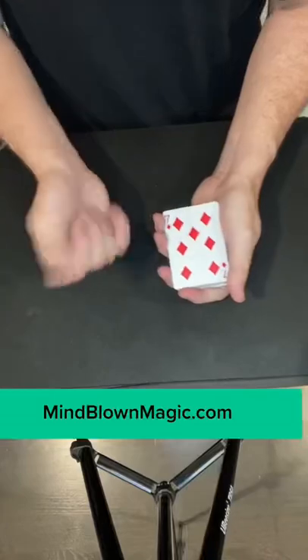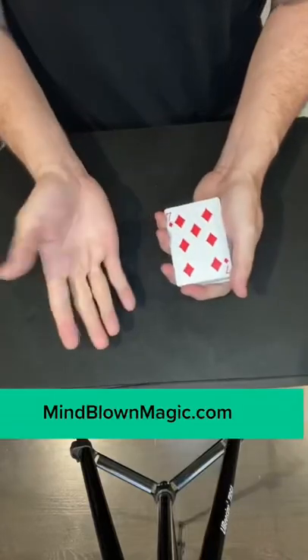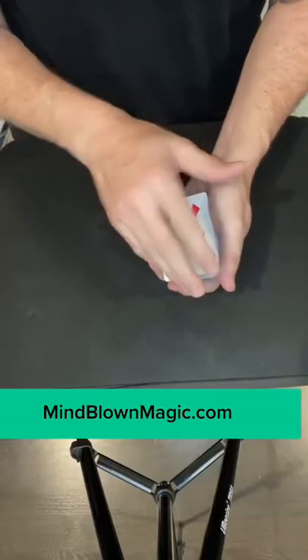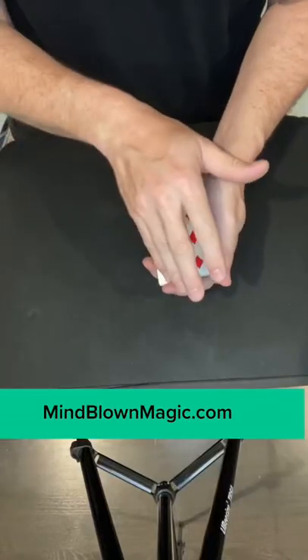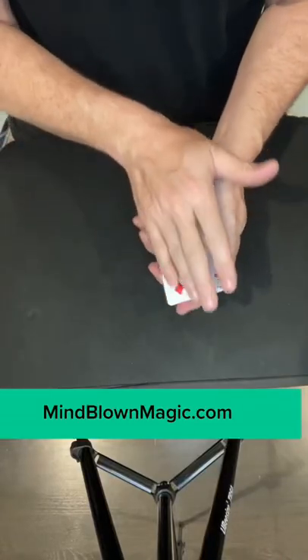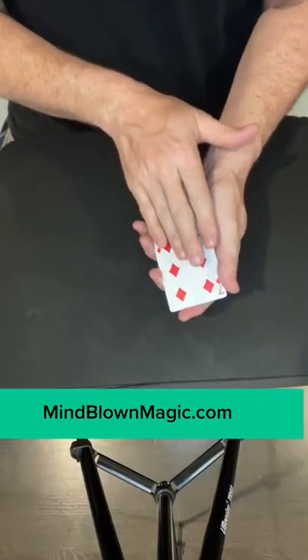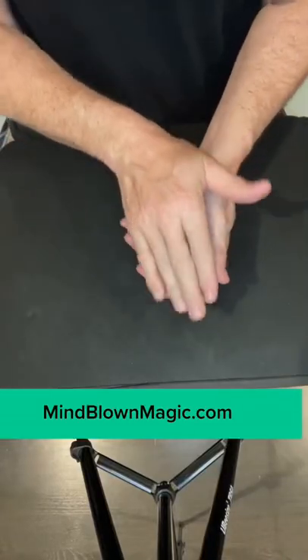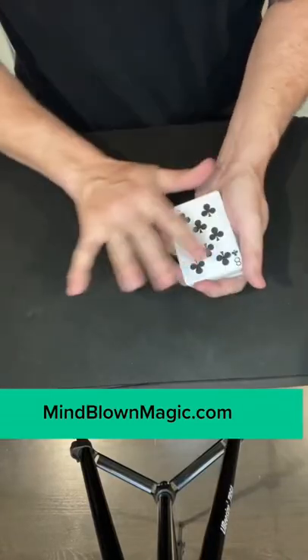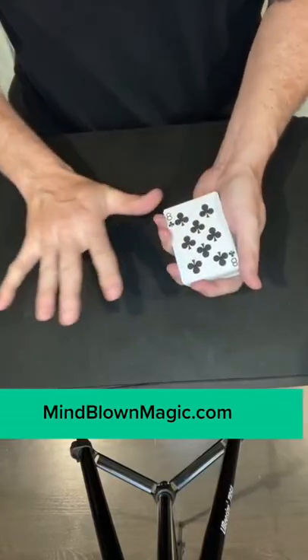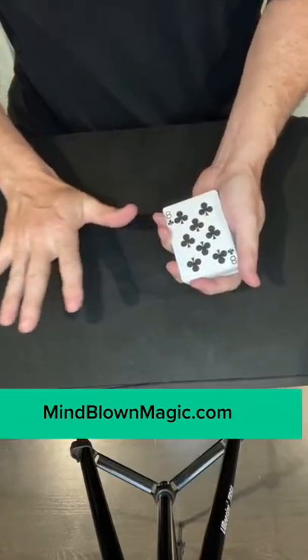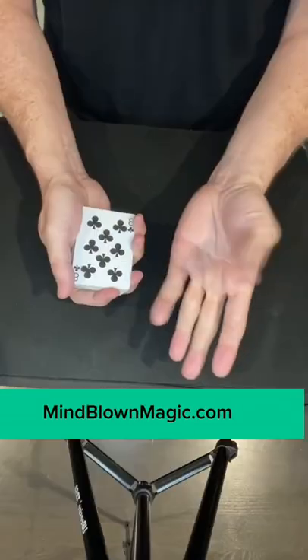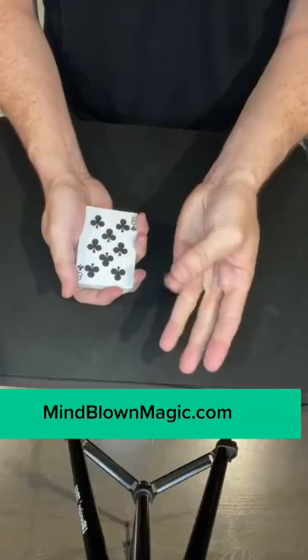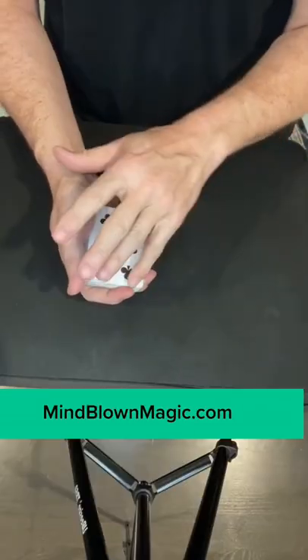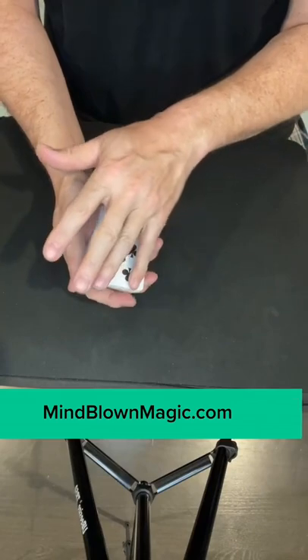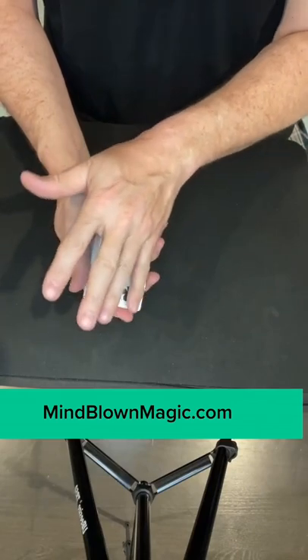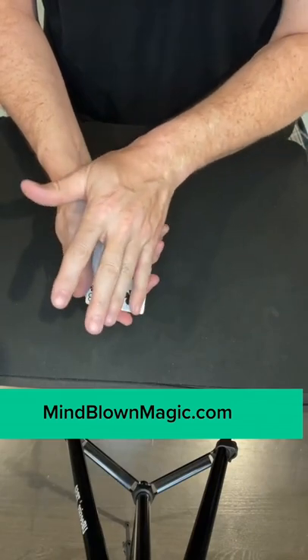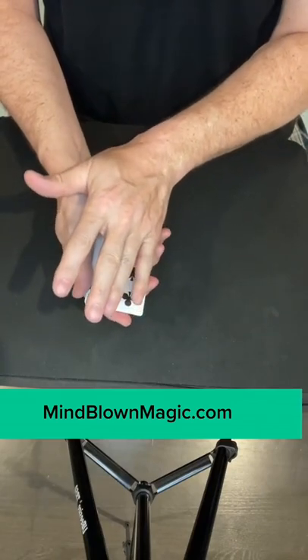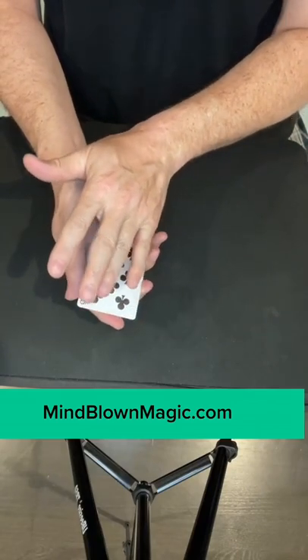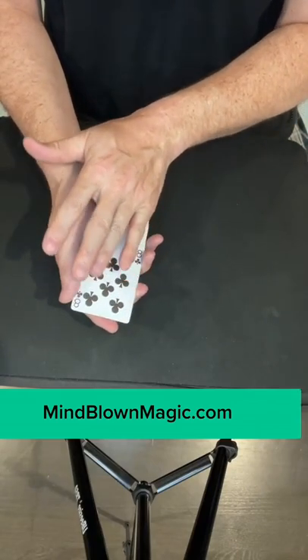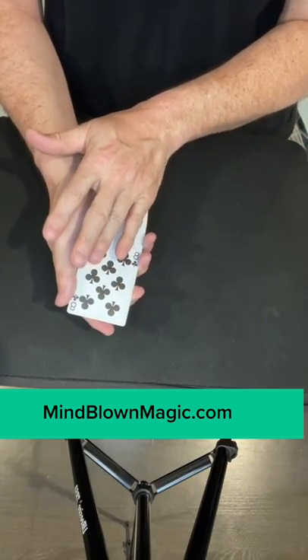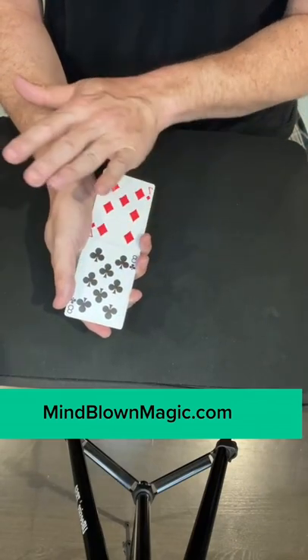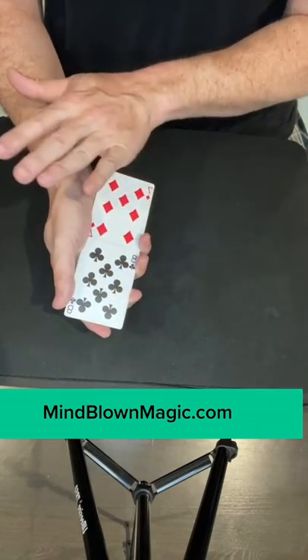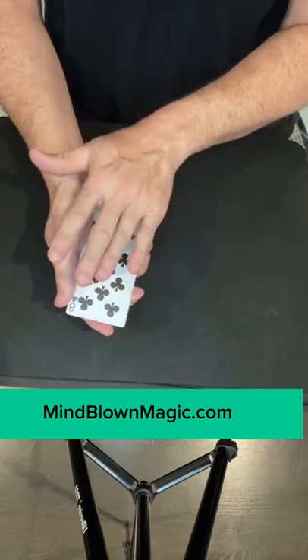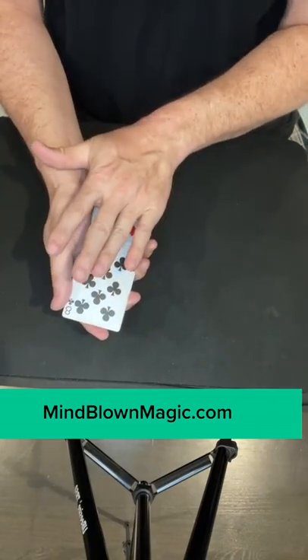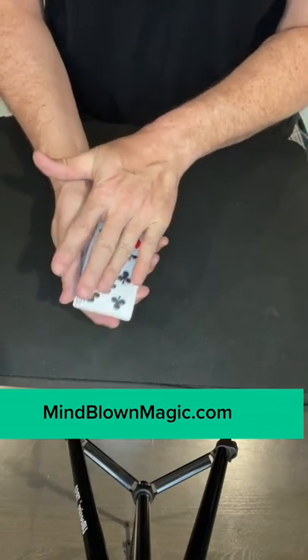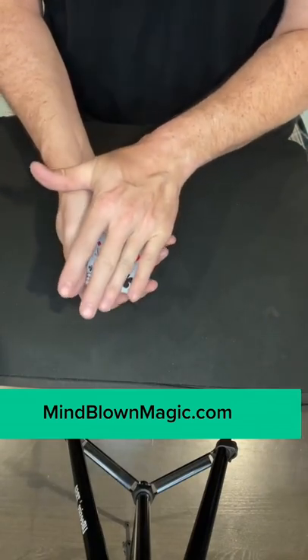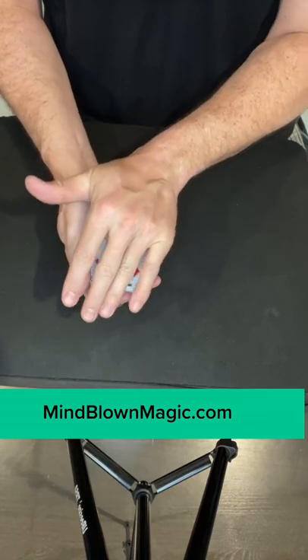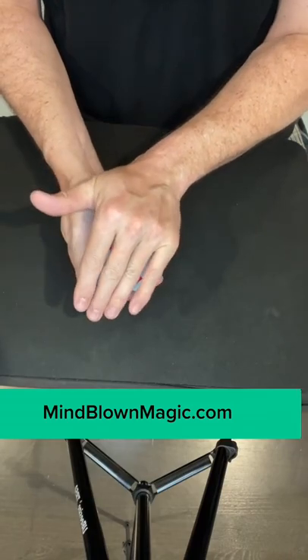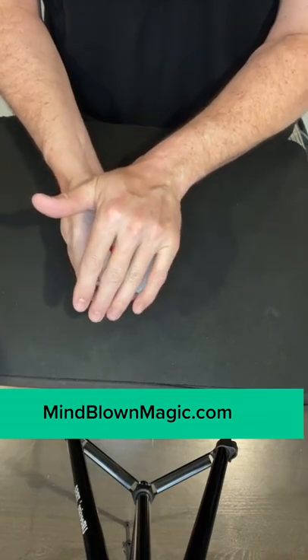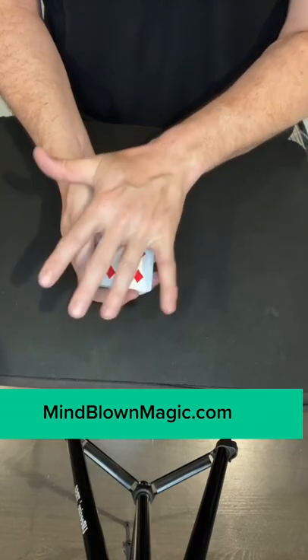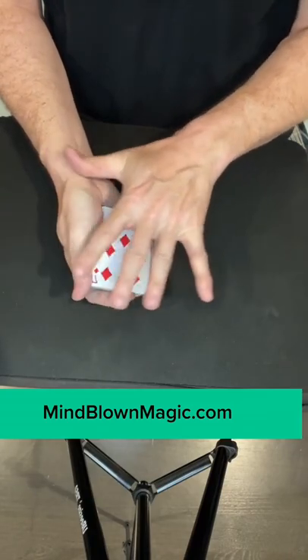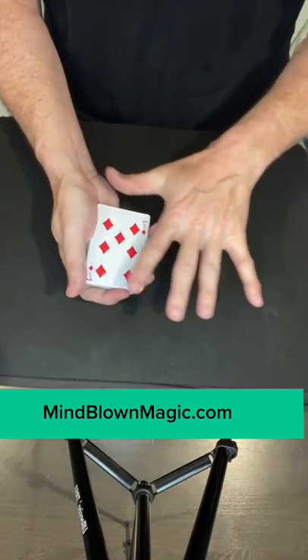This is how to change the top card of a deck into another card visibly. With your pinky, push the top card forward and then with the base of your hand, pull the next card back. Now under the cover of that hand, push it forward and display the change card.